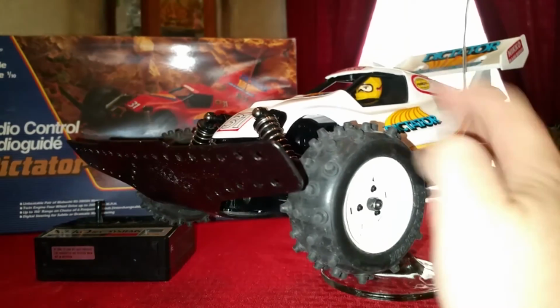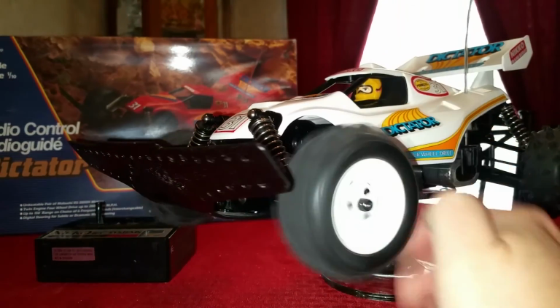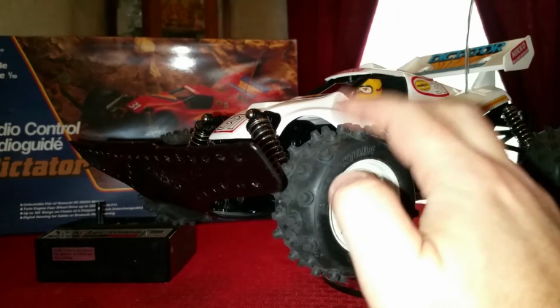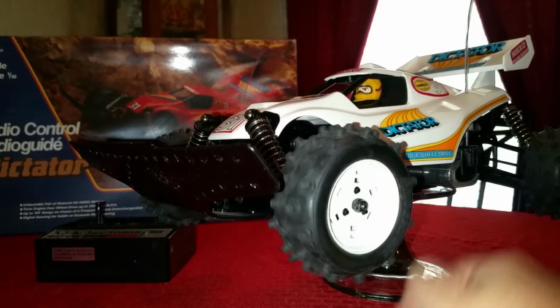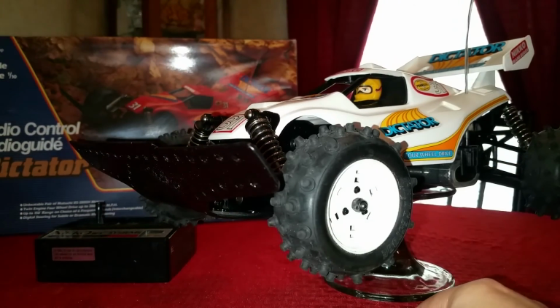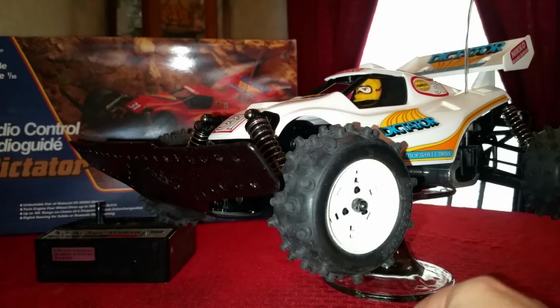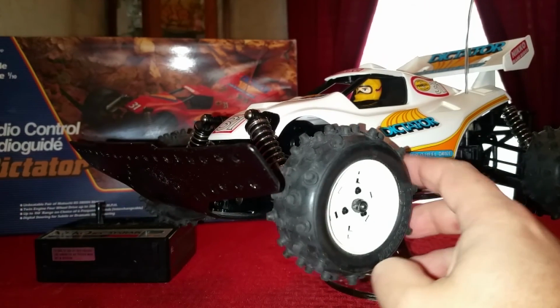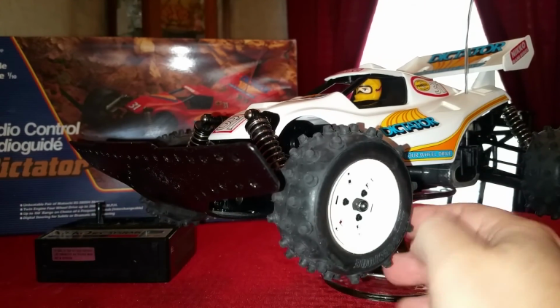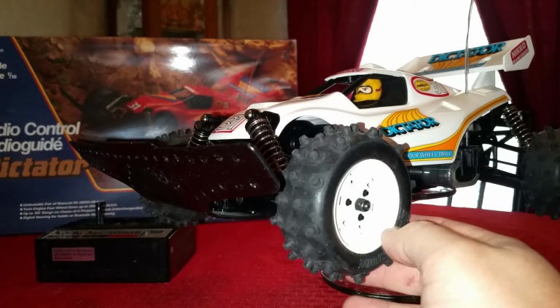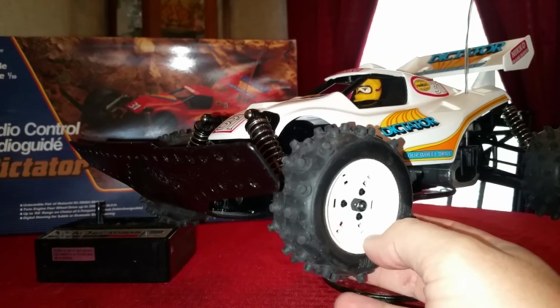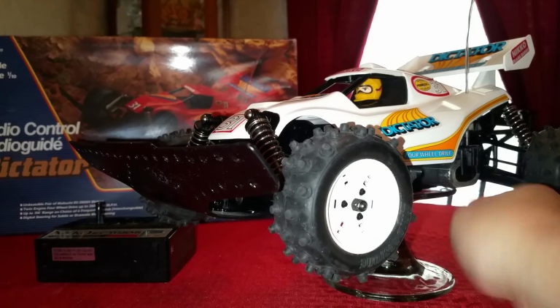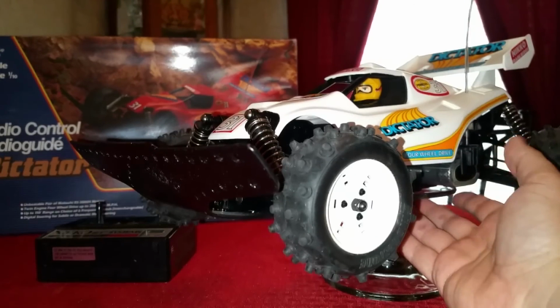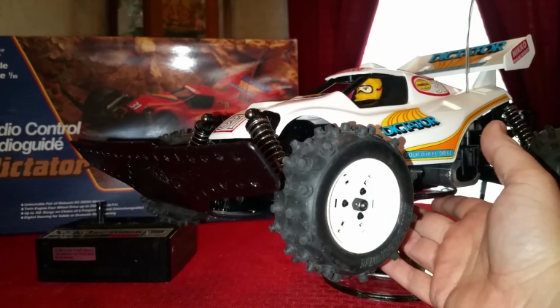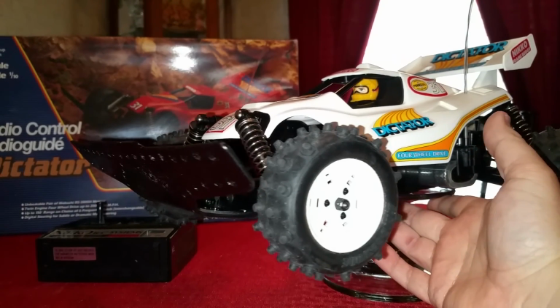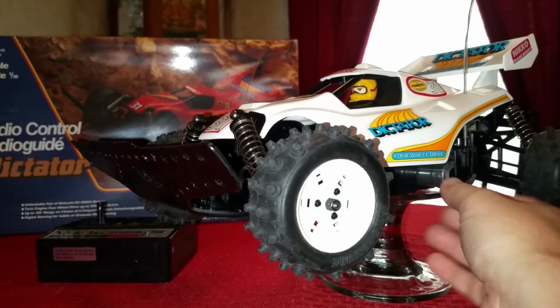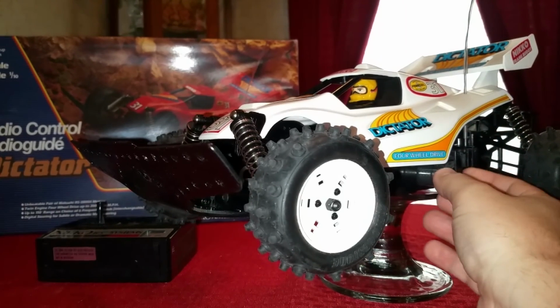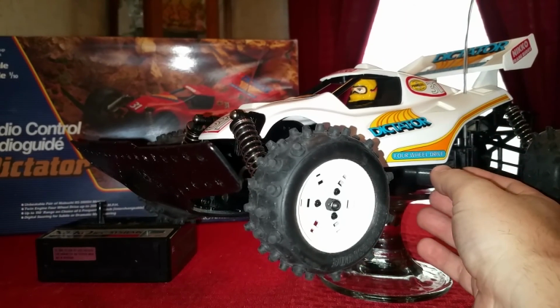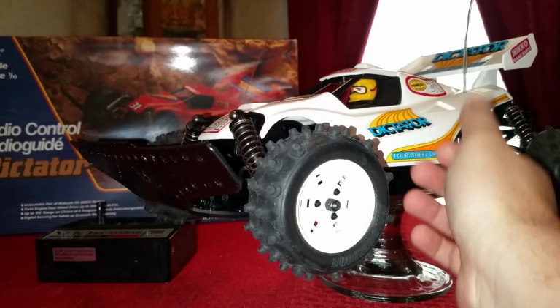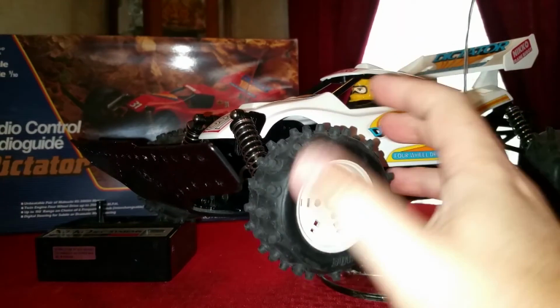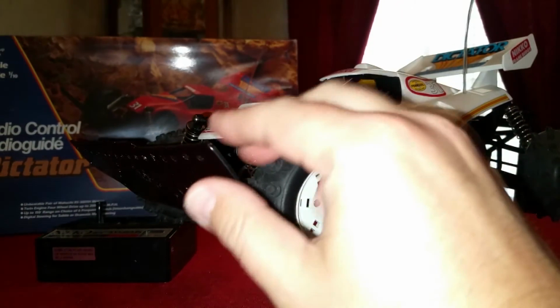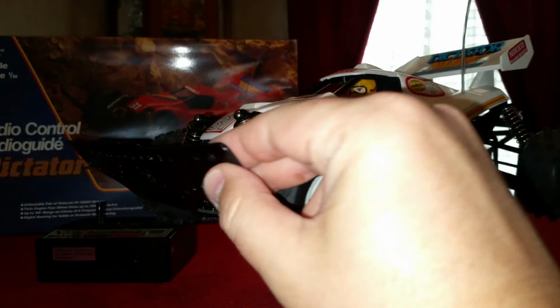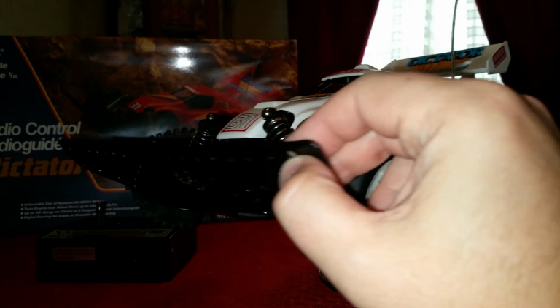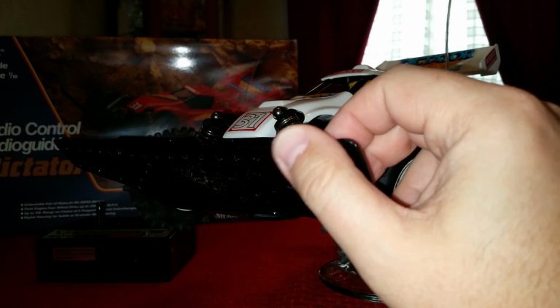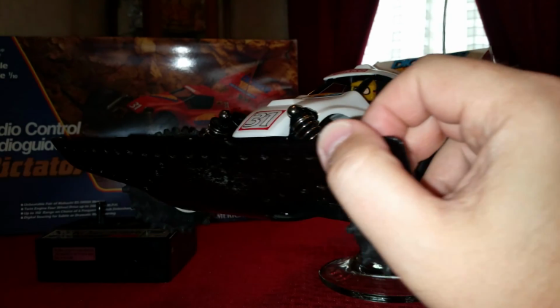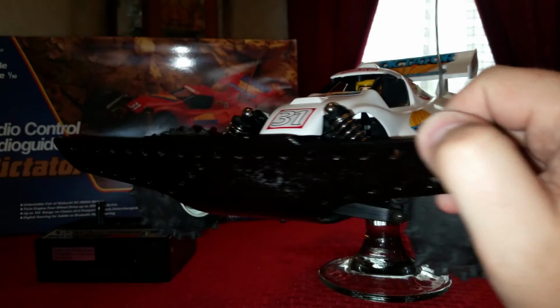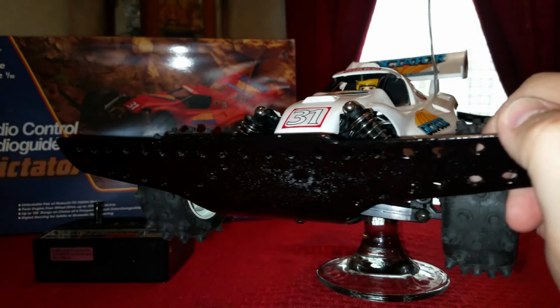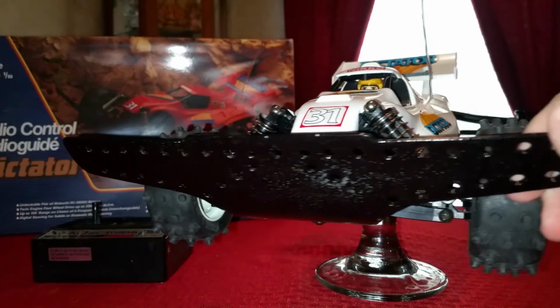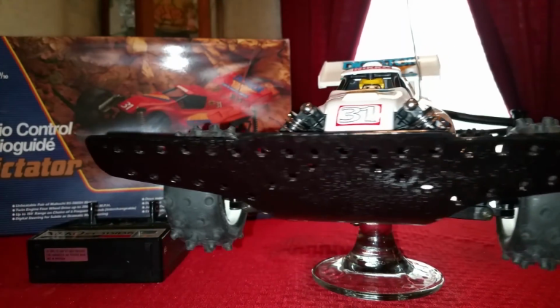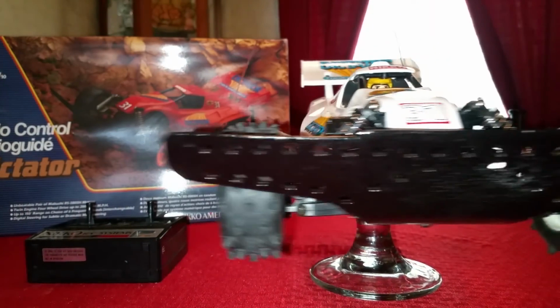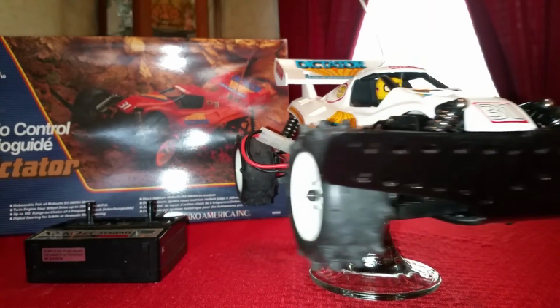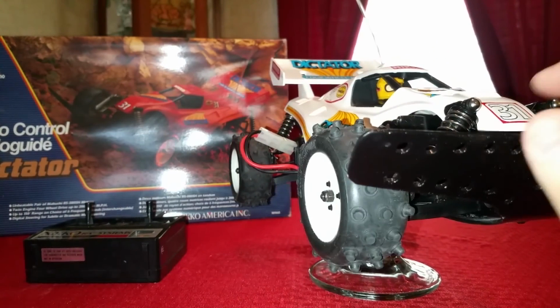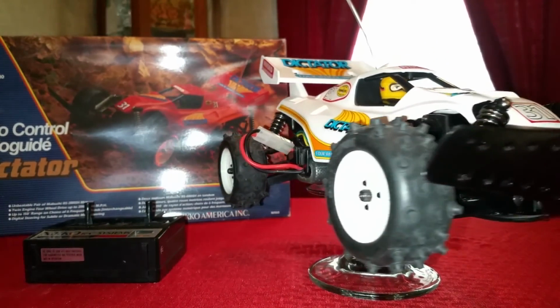Hey everybody, this is another video of one of my Niko Dictators, but this is the white version. I did the red one so I might as well do the white one. It's in pretty good shape as well, just like the red one.